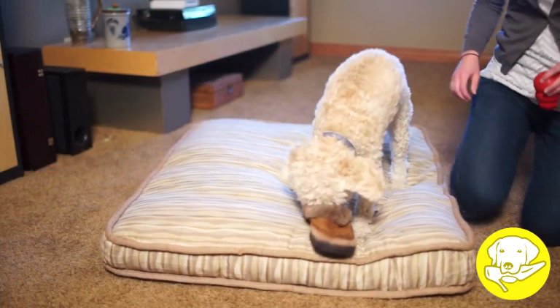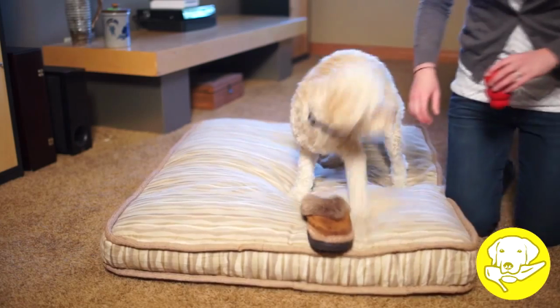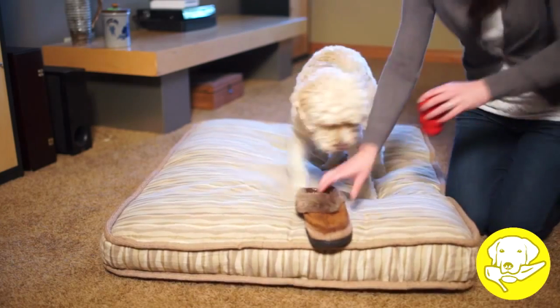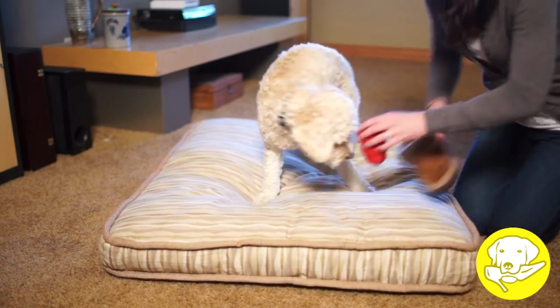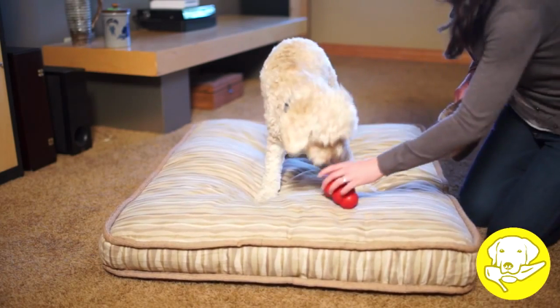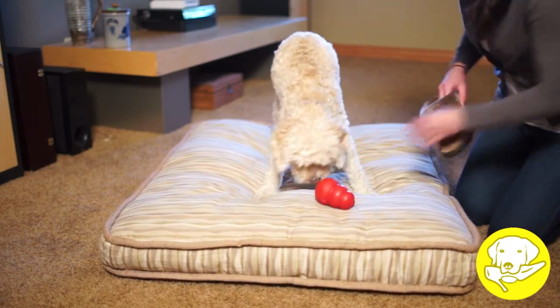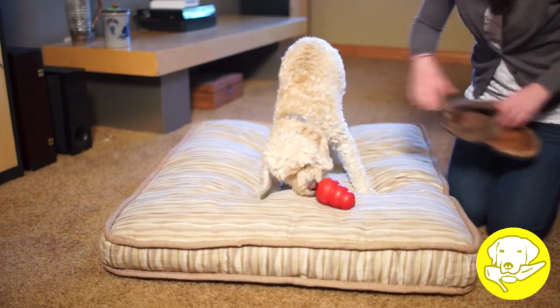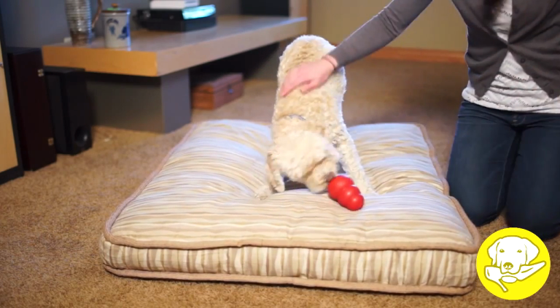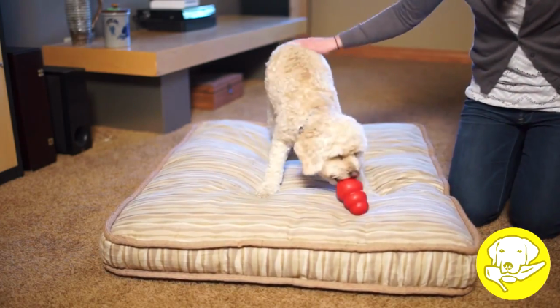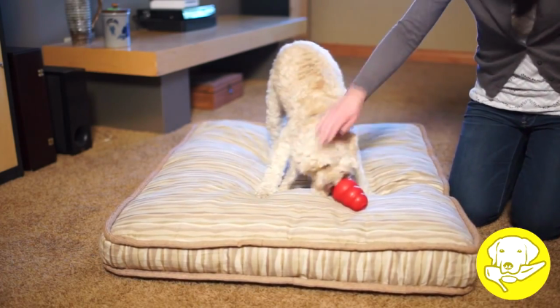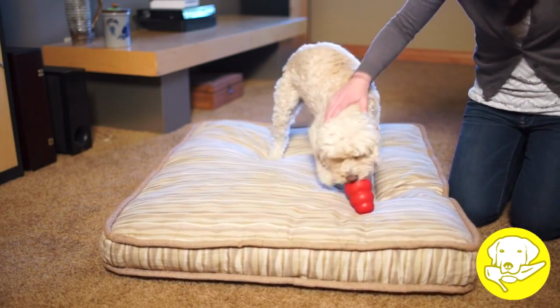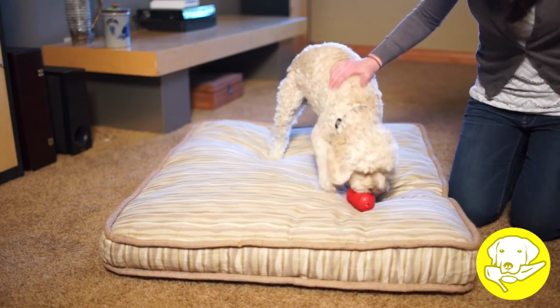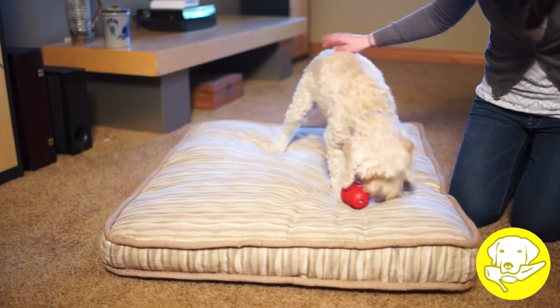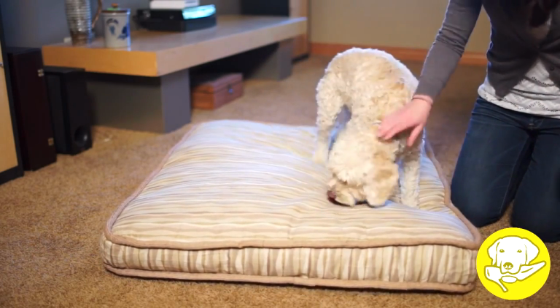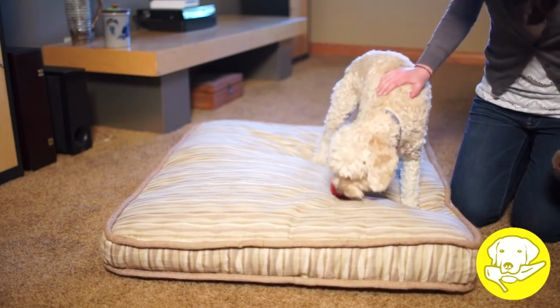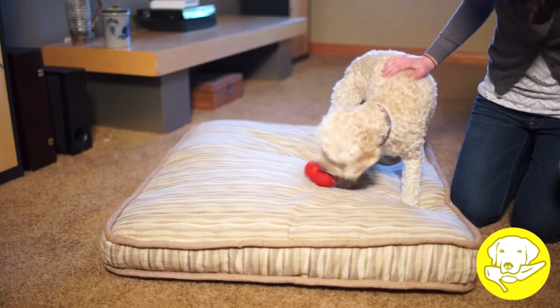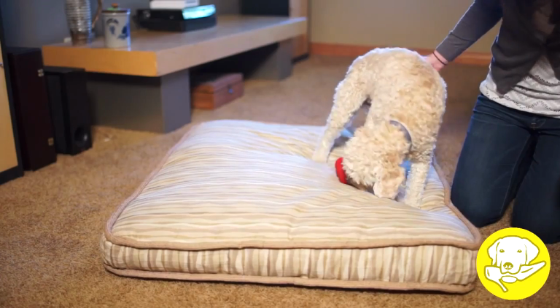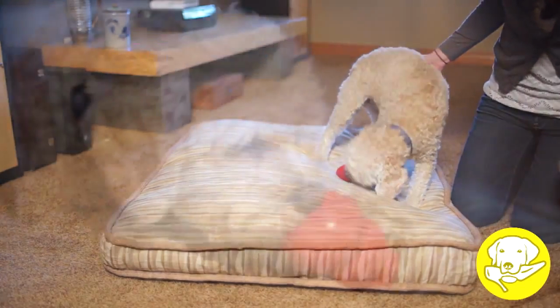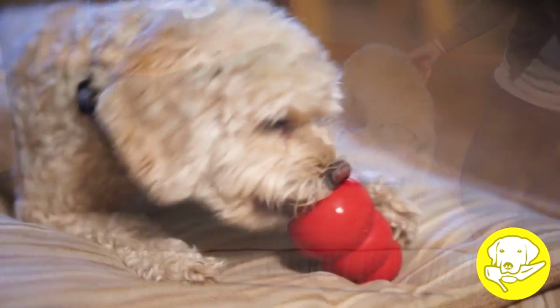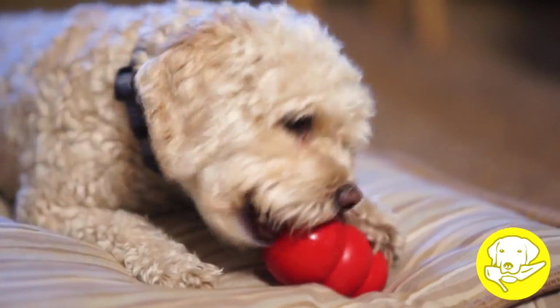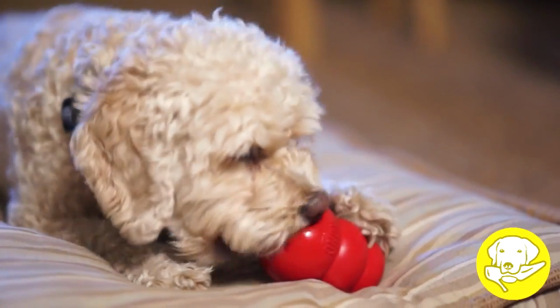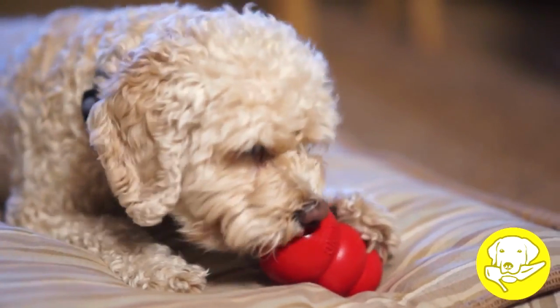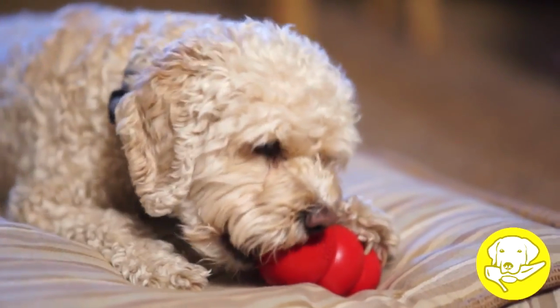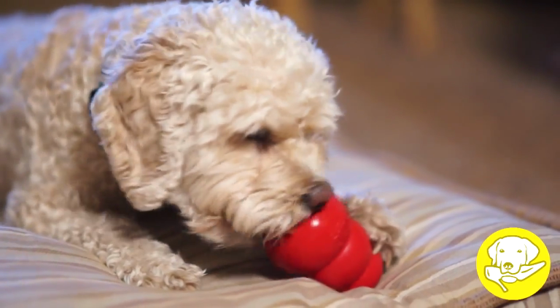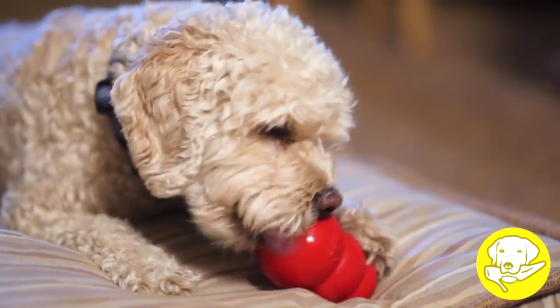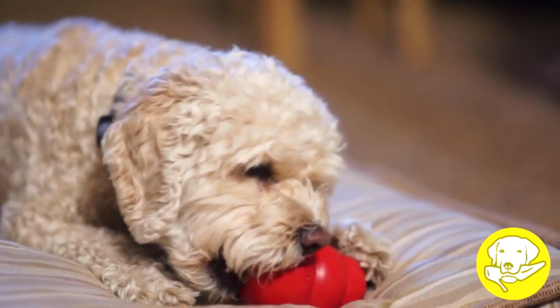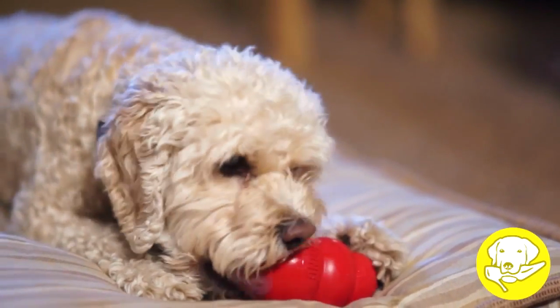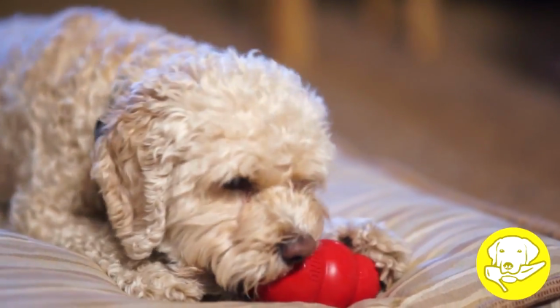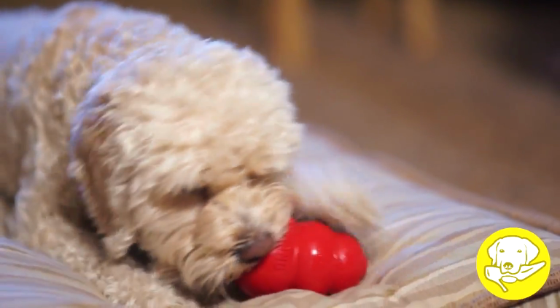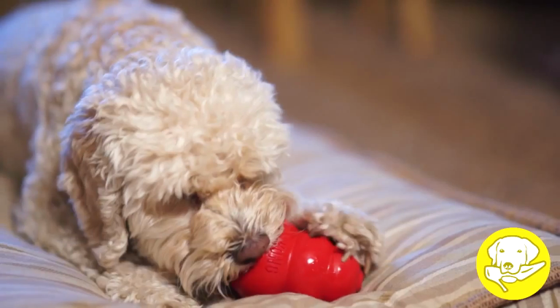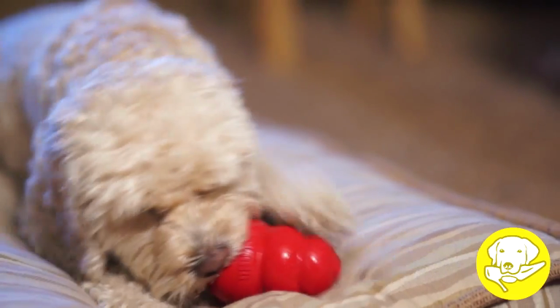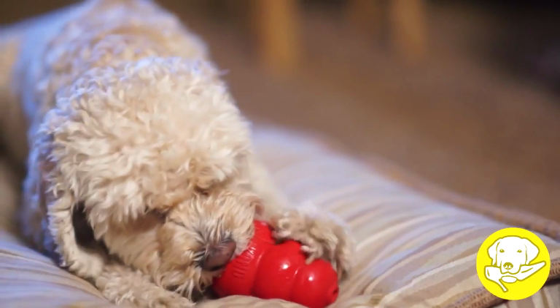Chewing a Kong keeps jaws strong and teeth clean. Prevention is key — teaching dogs acceptable chewing behaviors with Kong helps avoid destructive chewing from the start.